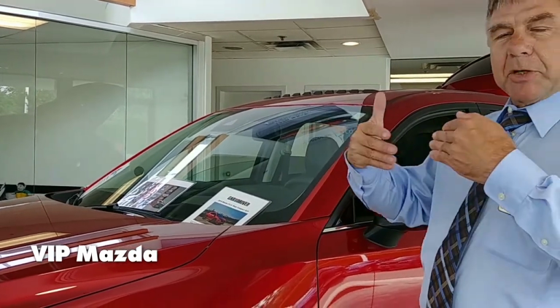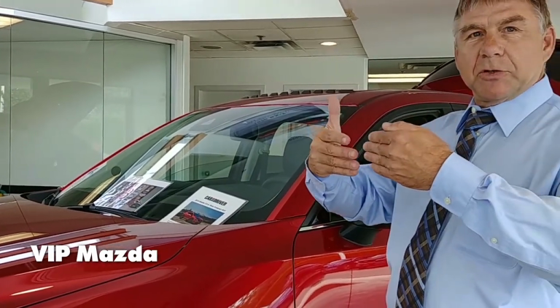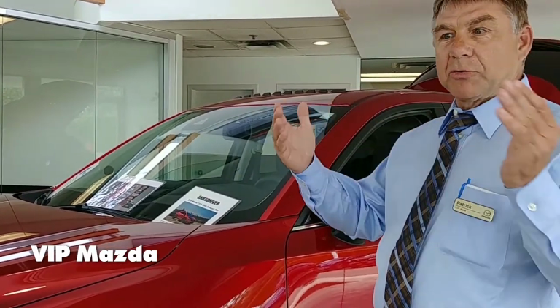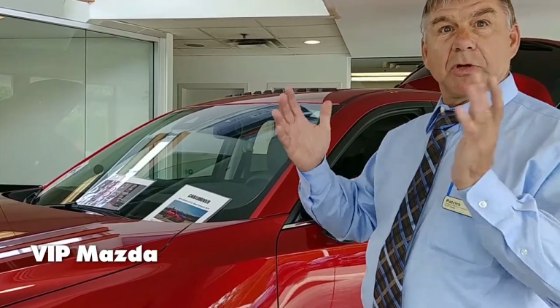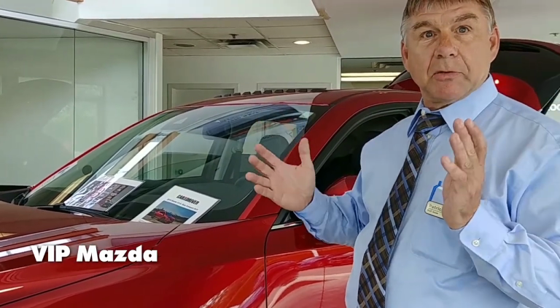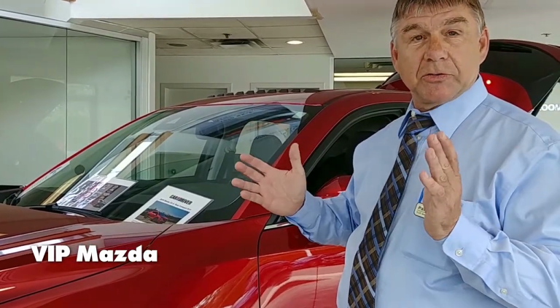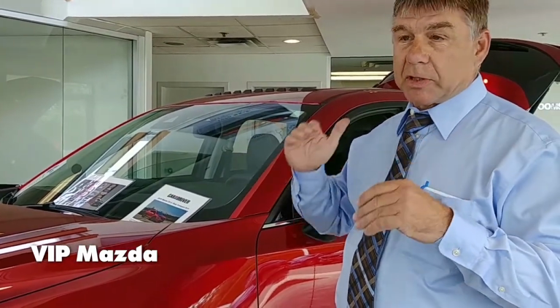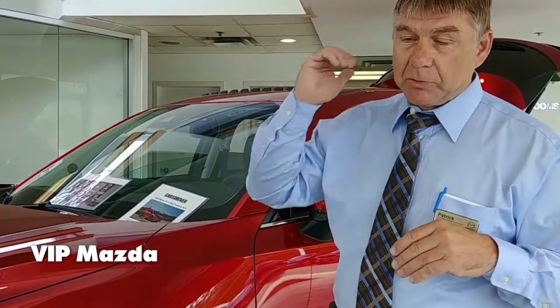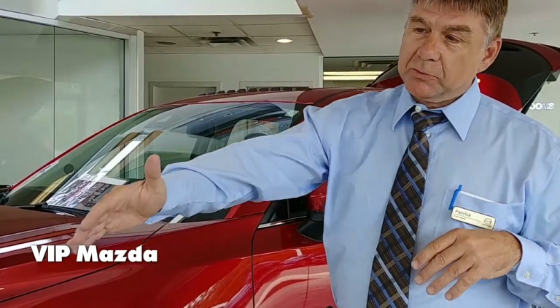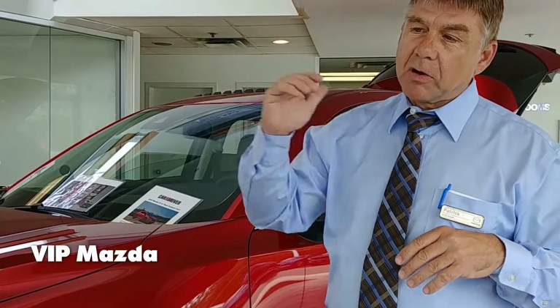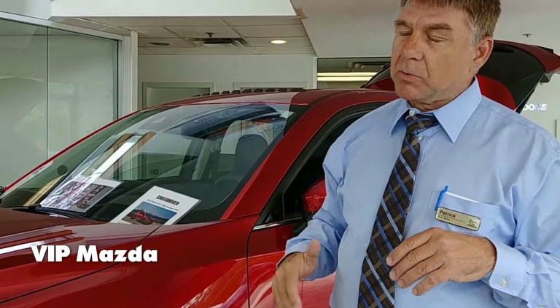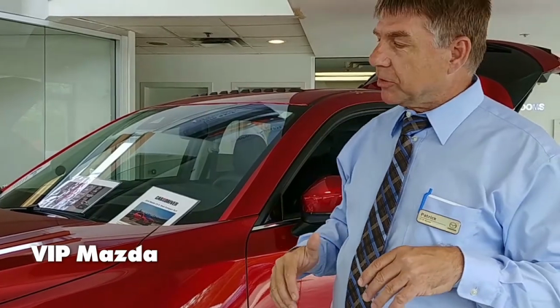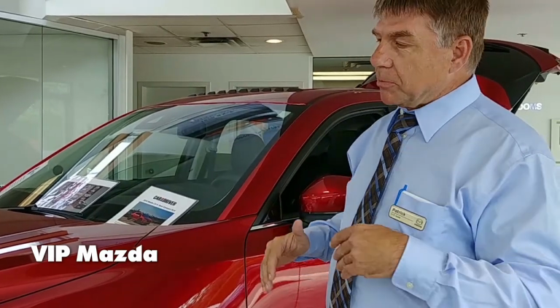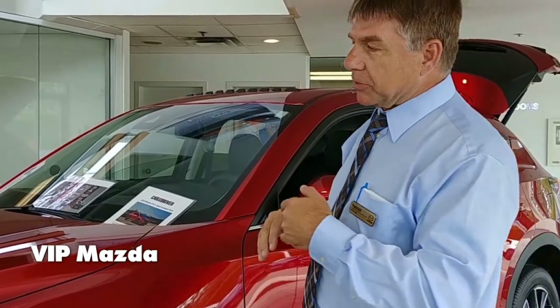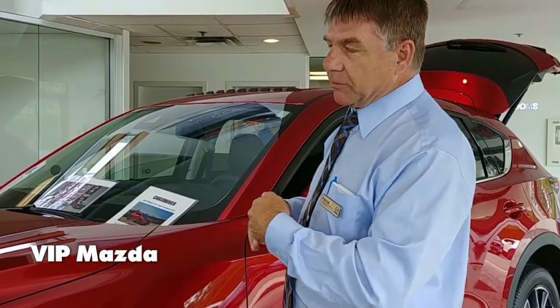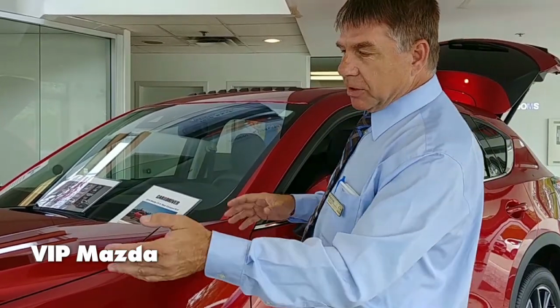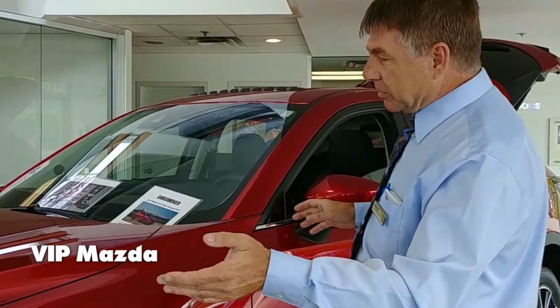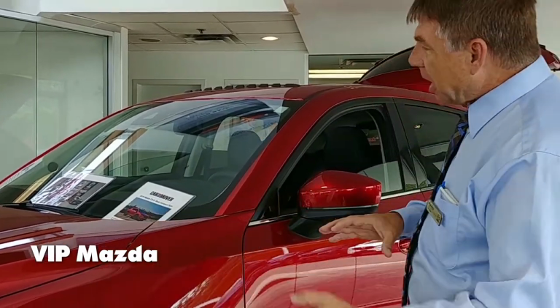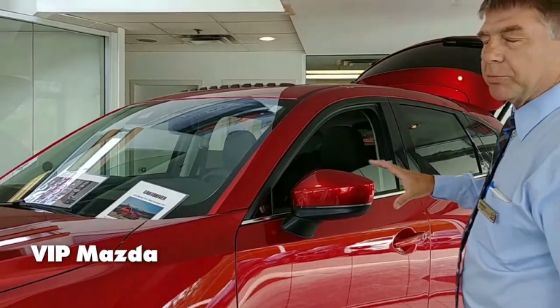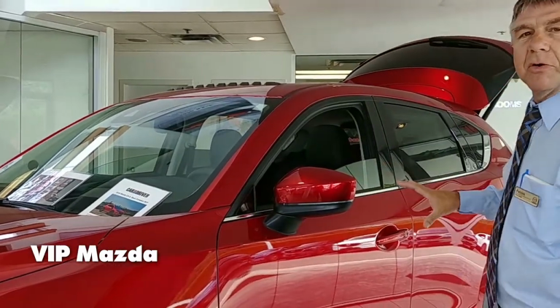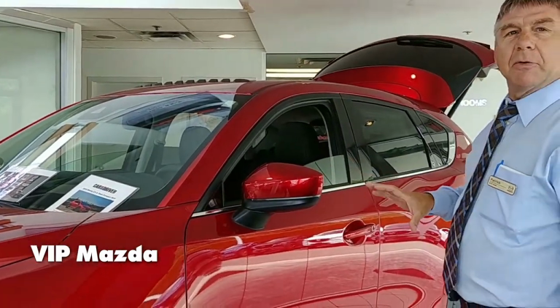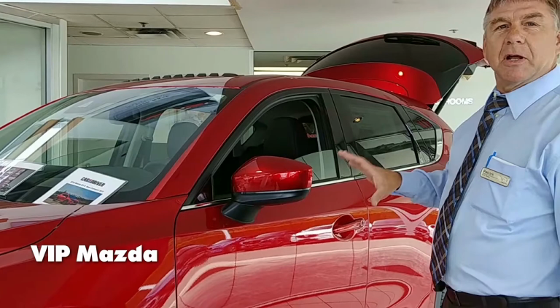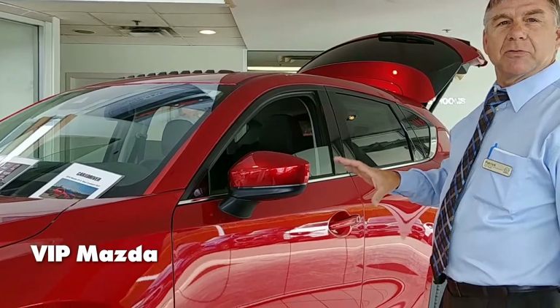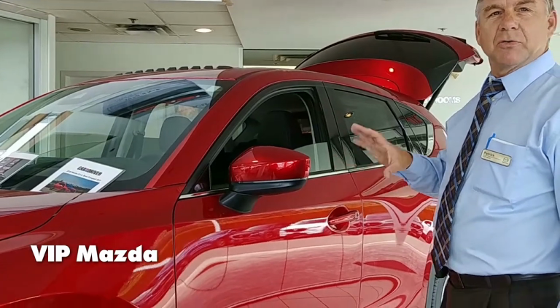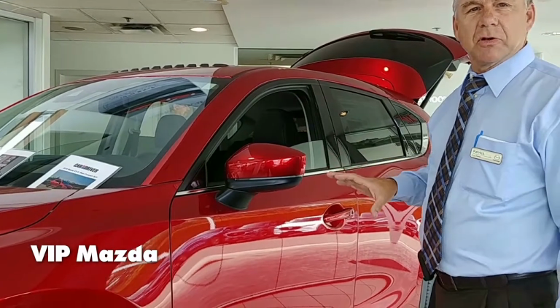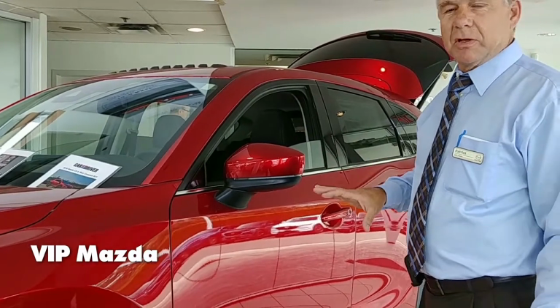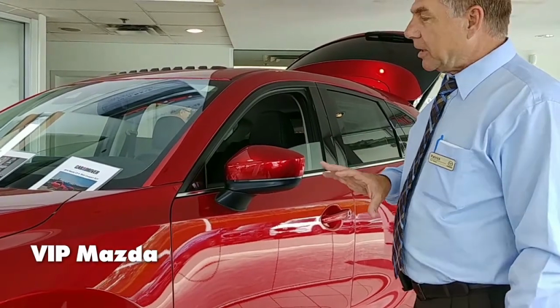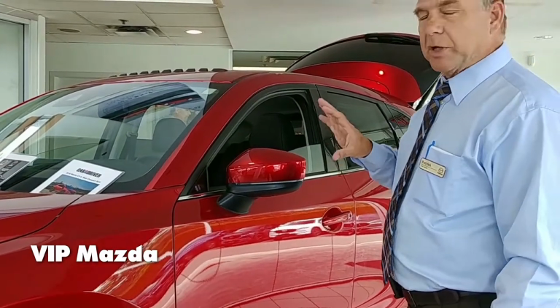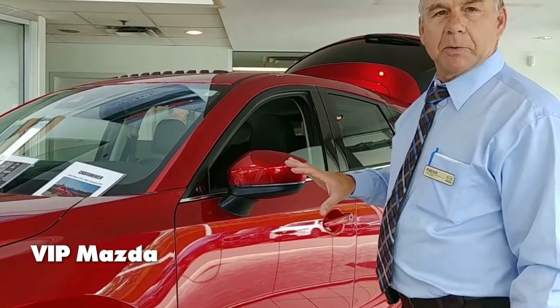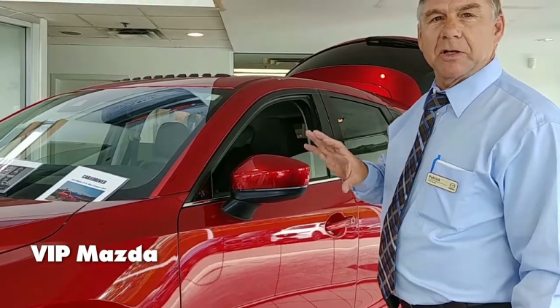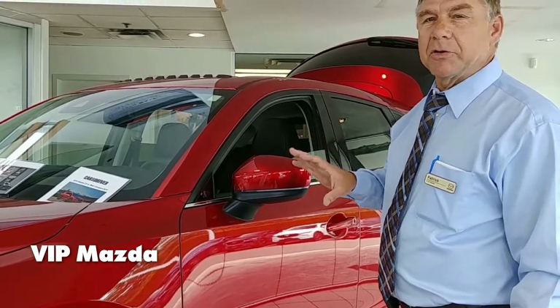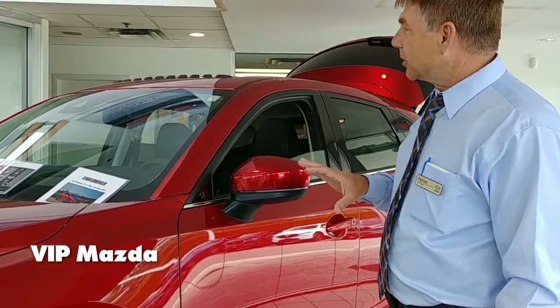By bringing the windshield closer to you, you've got better vision out of it as opposed to those really long windshields. And if you look at the vehicle, the lines are beautiful. Everybody loves this vehicle for its looks, and we get compliments on it every single day.